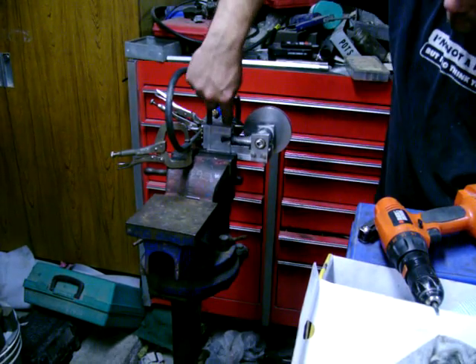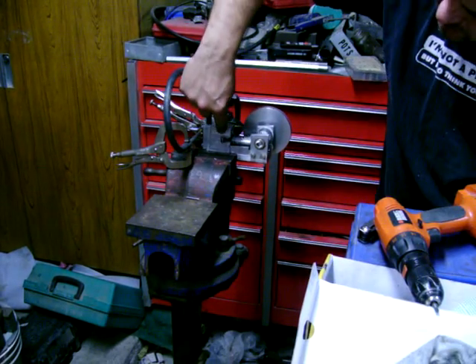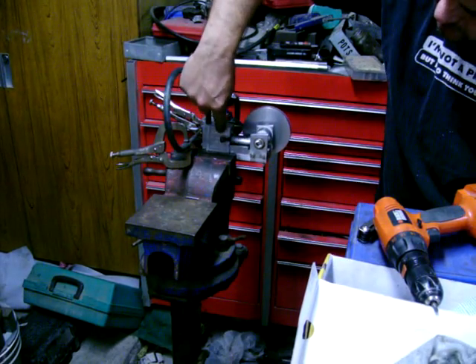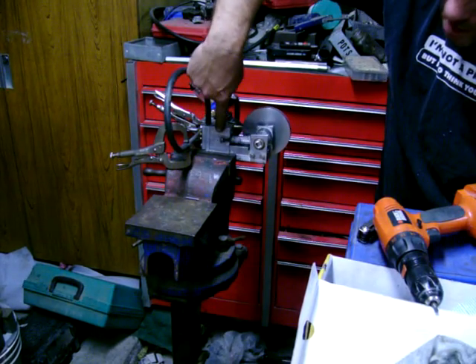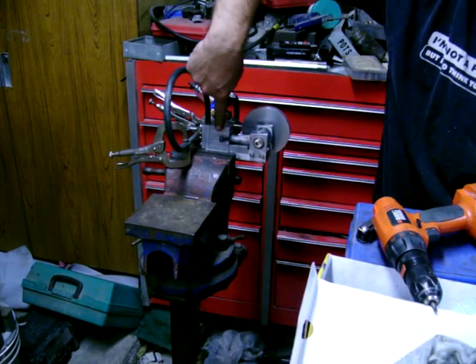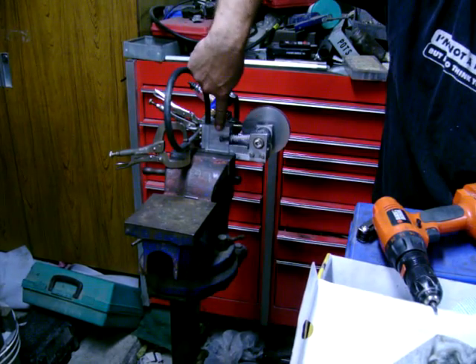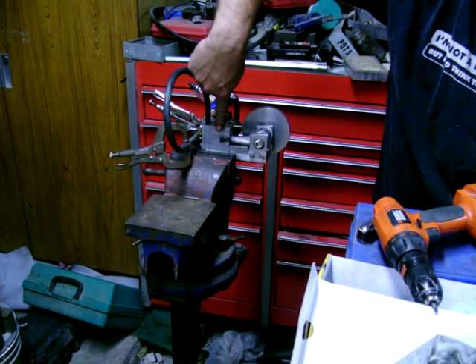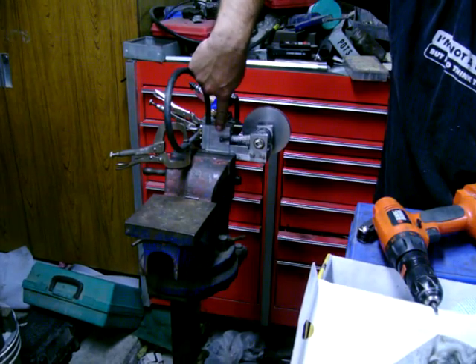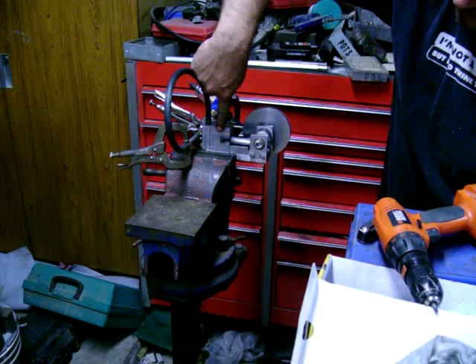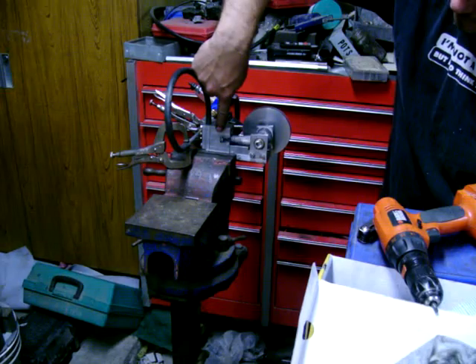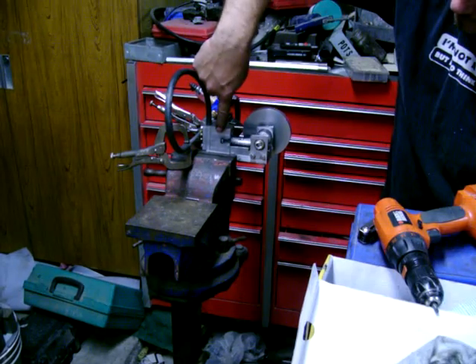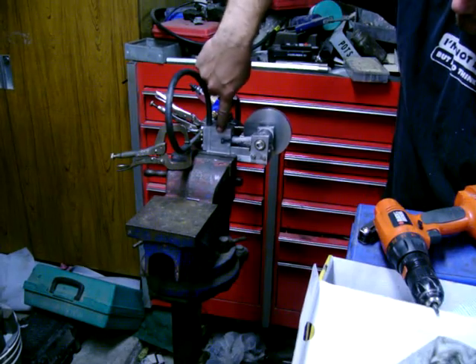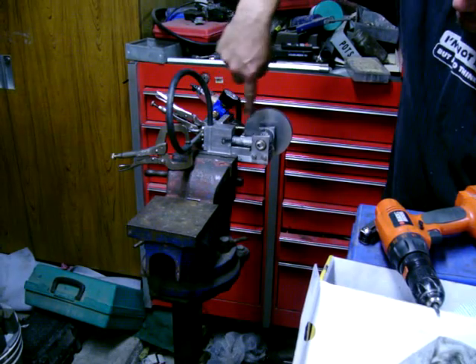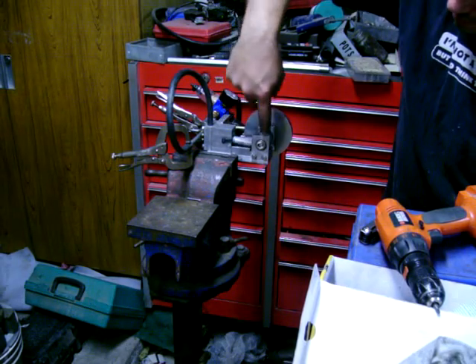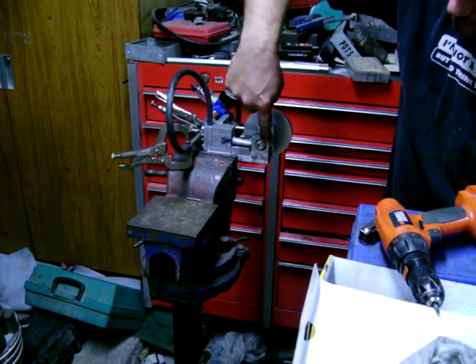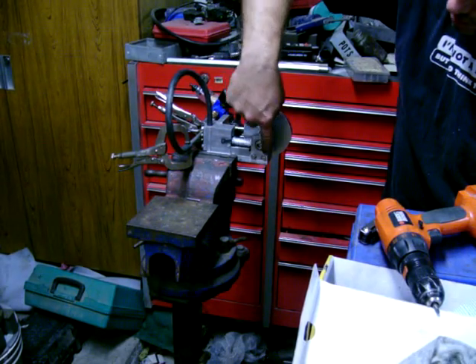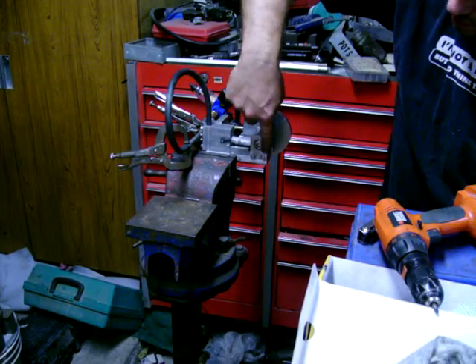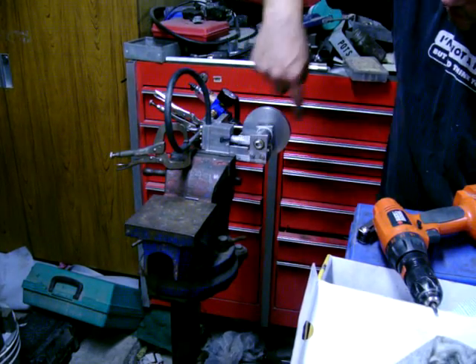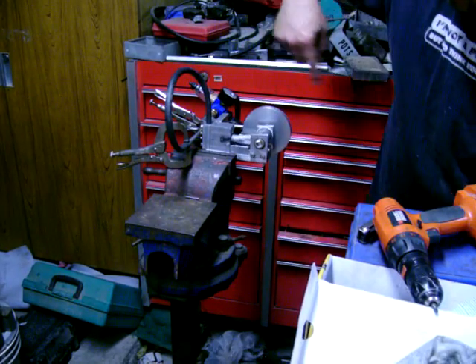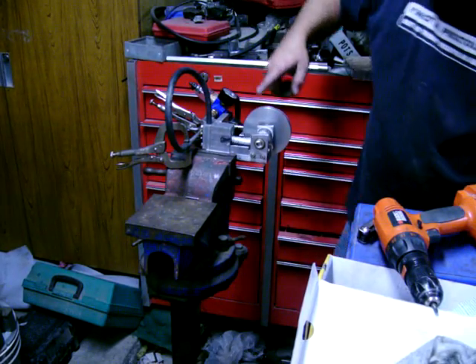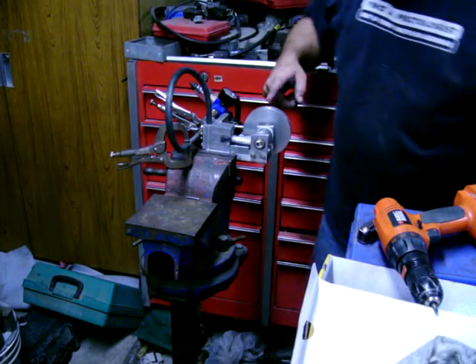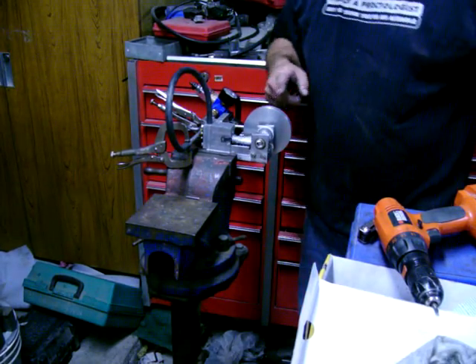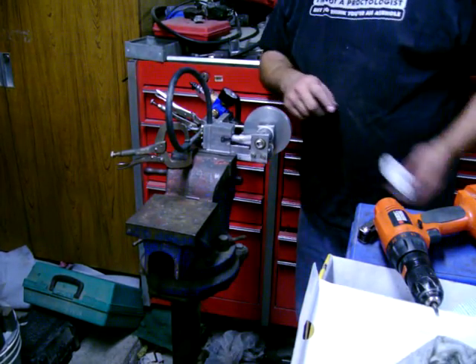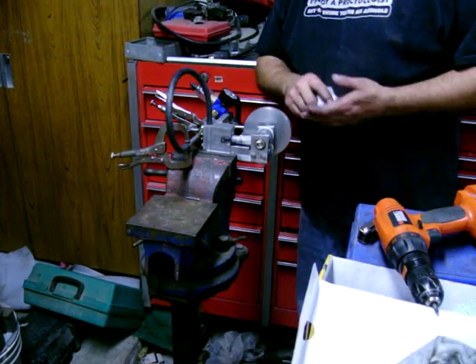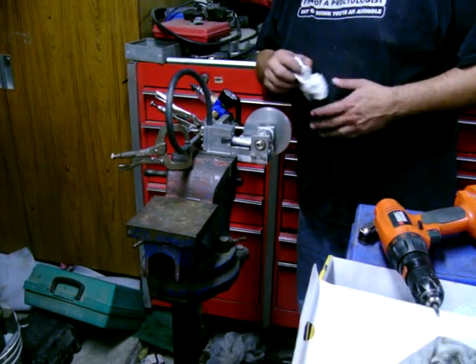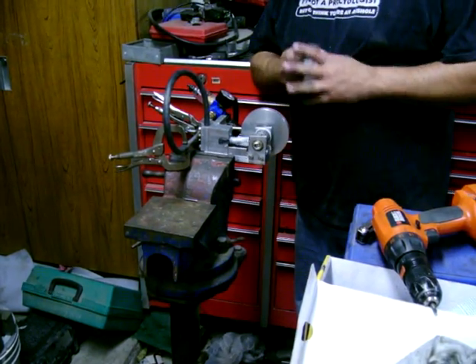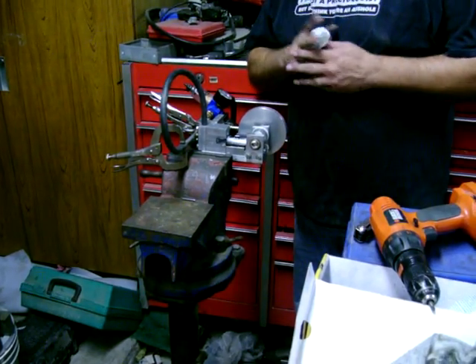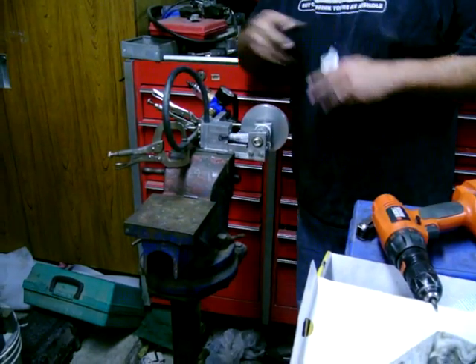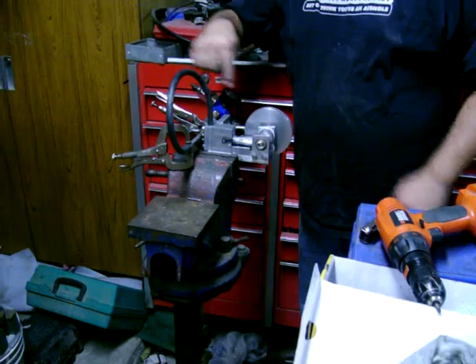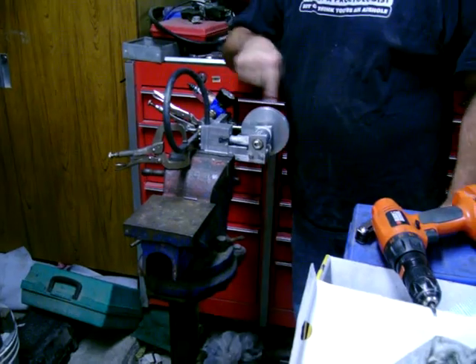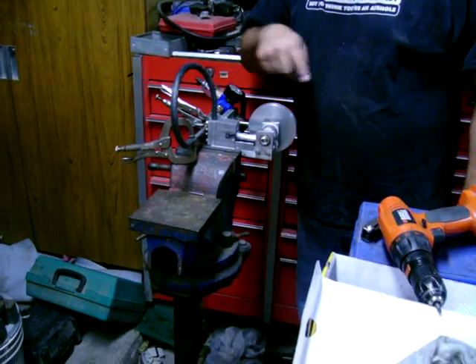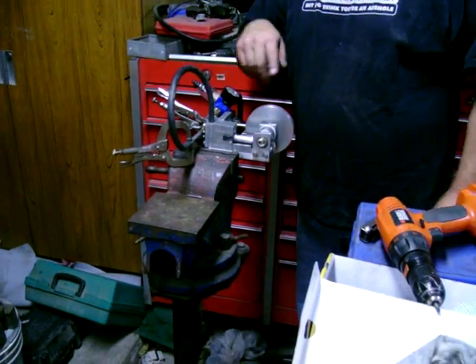This is the exhaust port. You've got the crankshaft, the flywheel, and the valve mechanism.